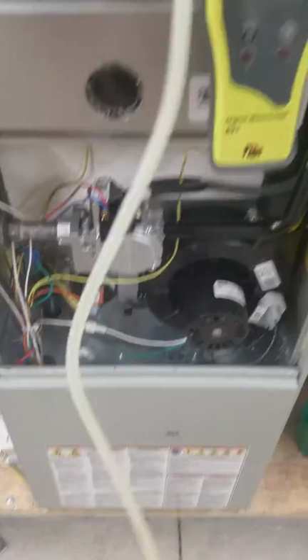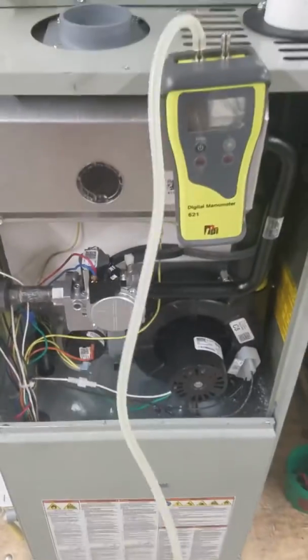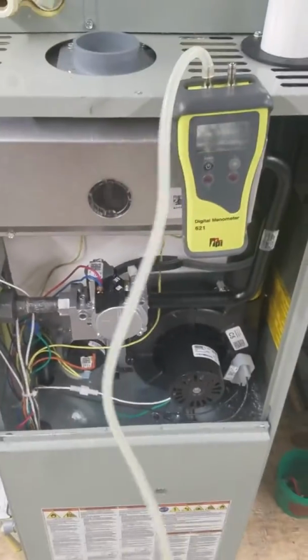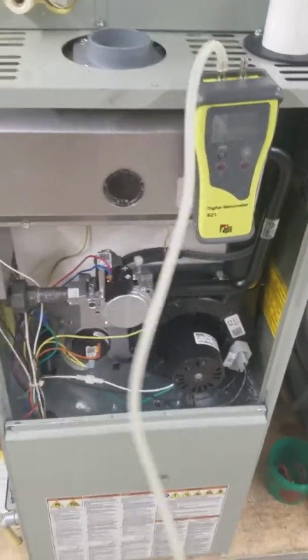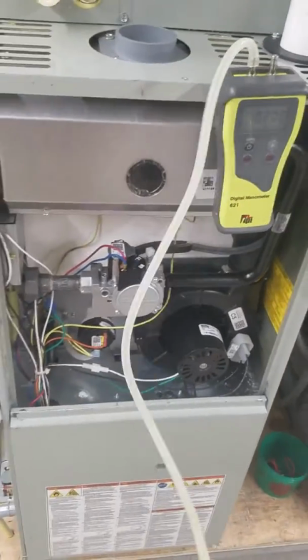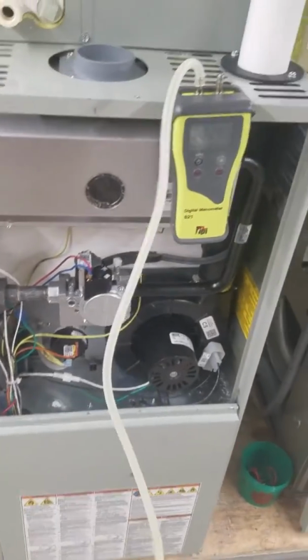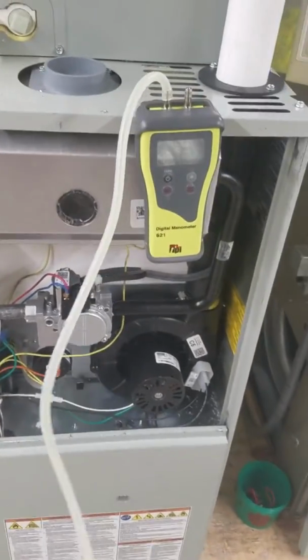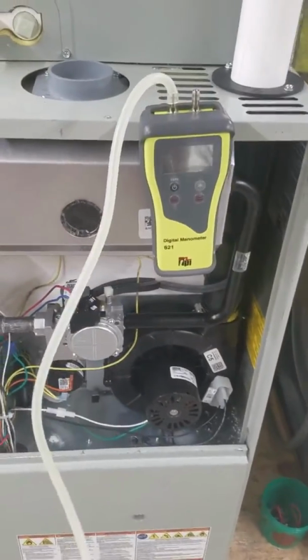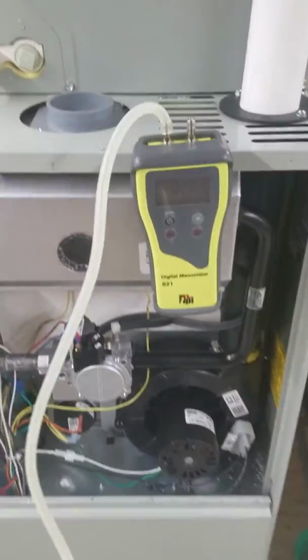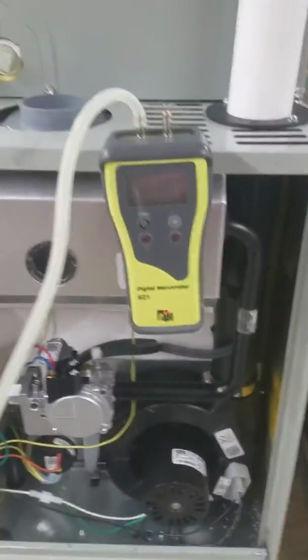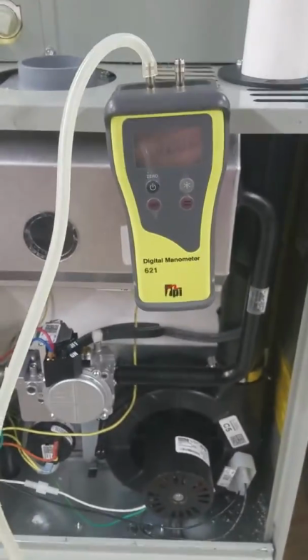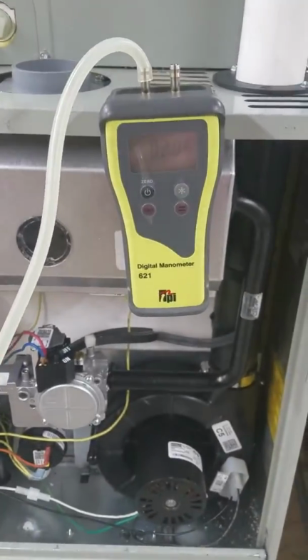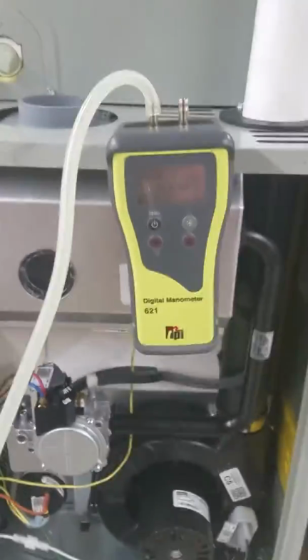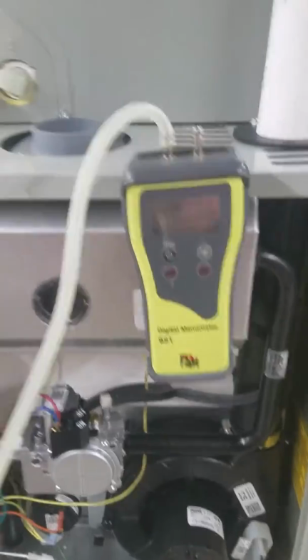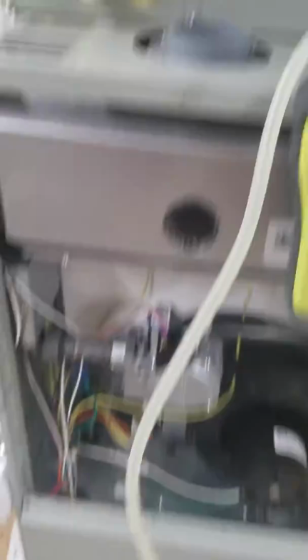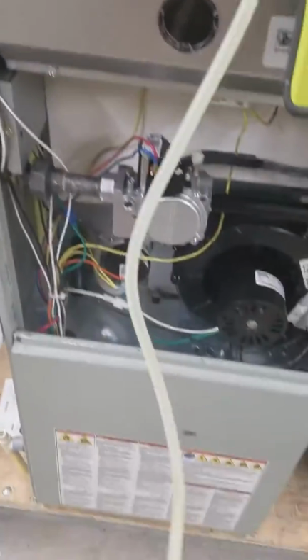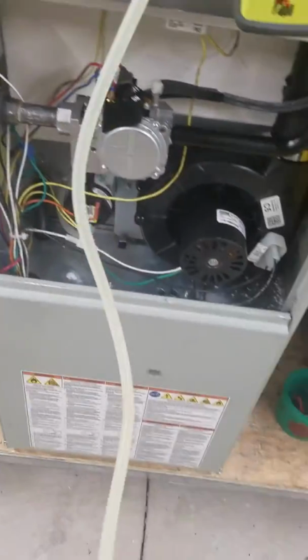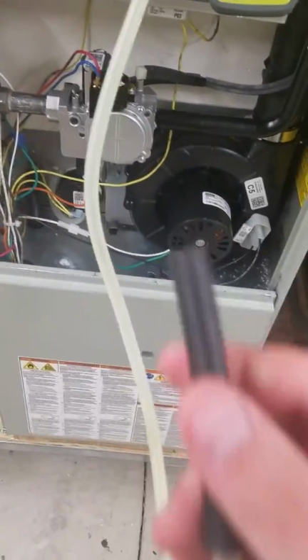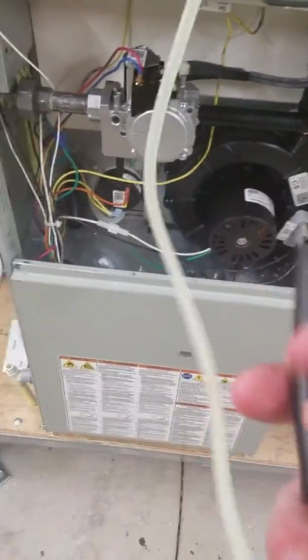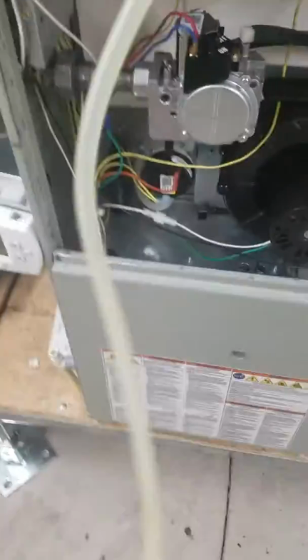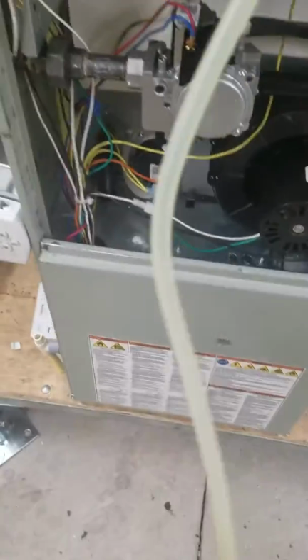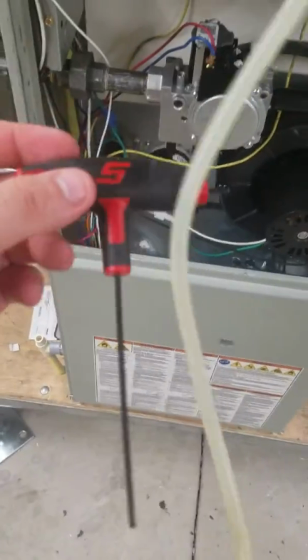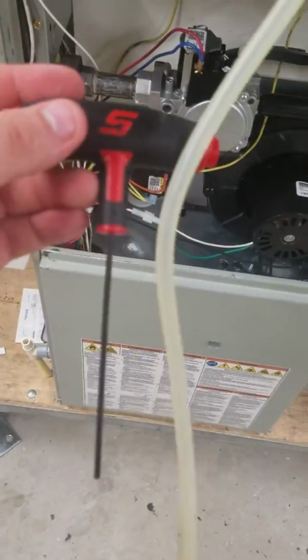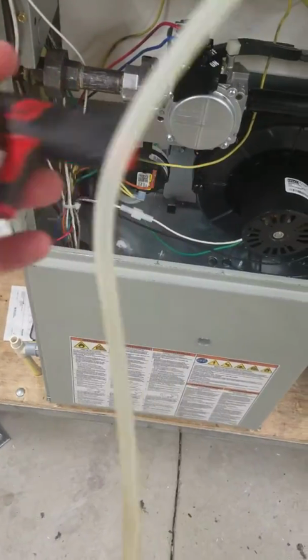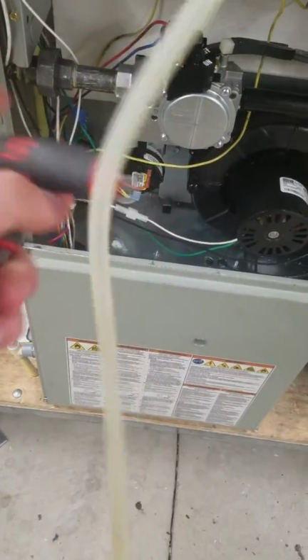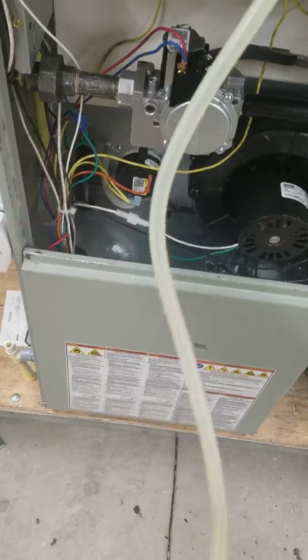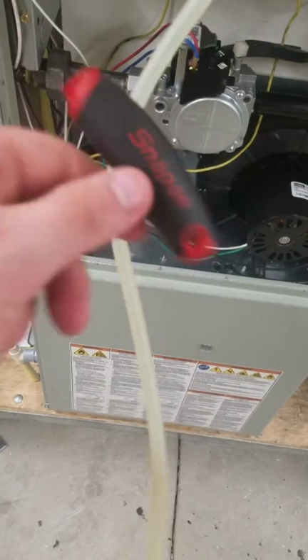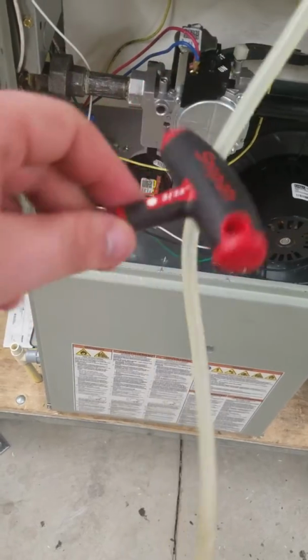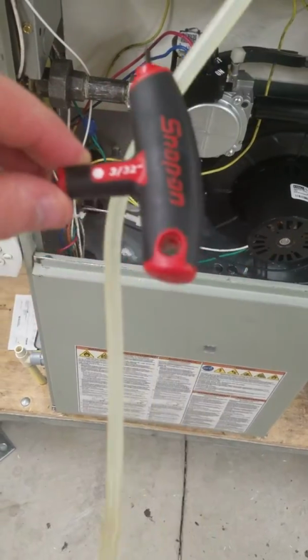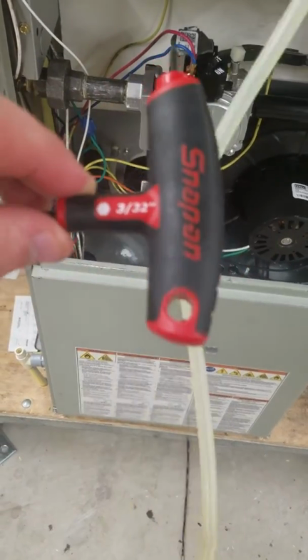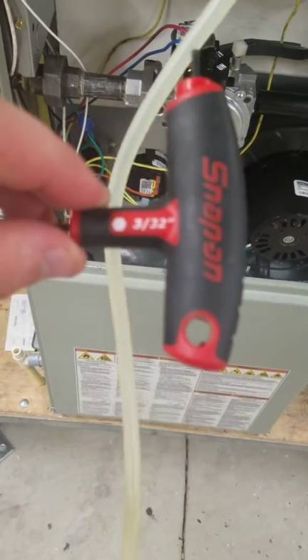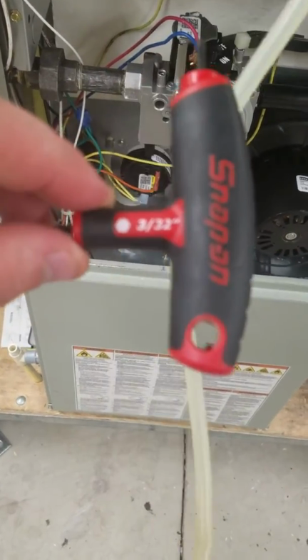How to take an inlet gas pressure reading. You will need a manometer, some tubing, and an allen key. This one in particular takes a 3/32nd.